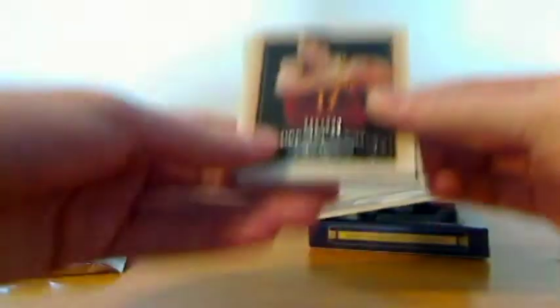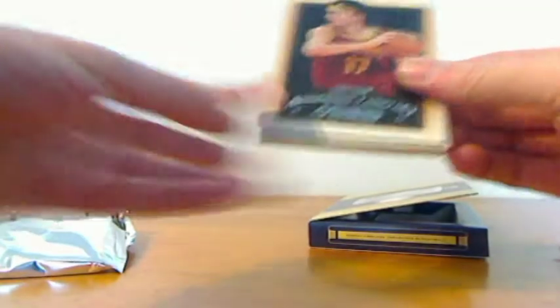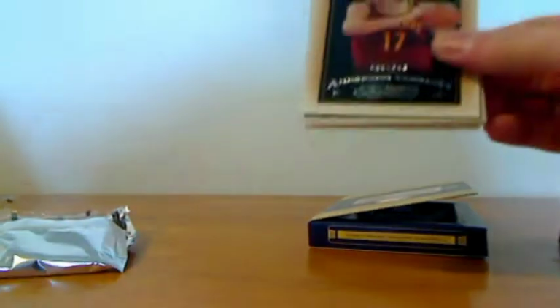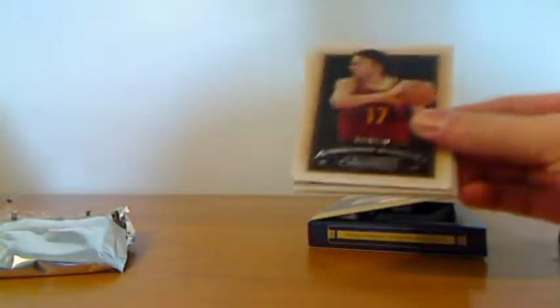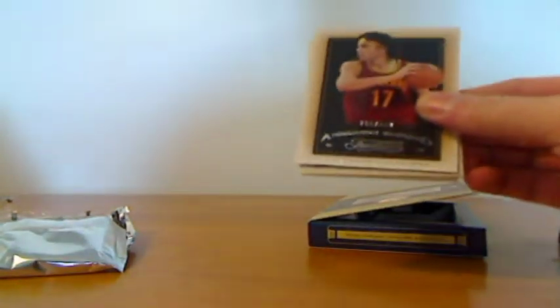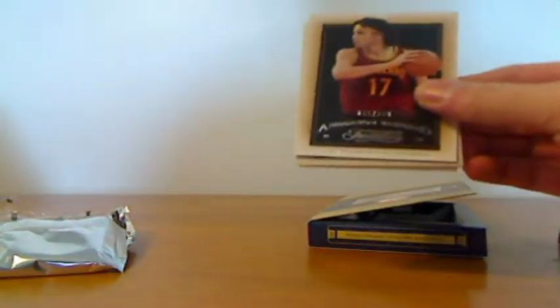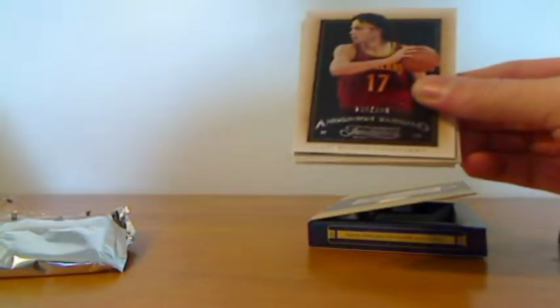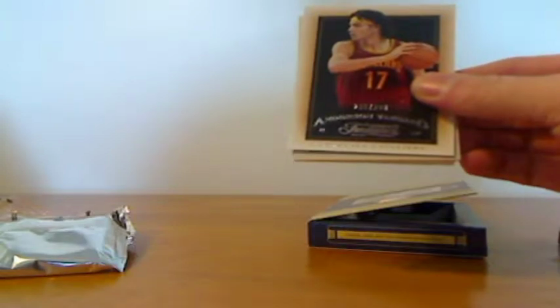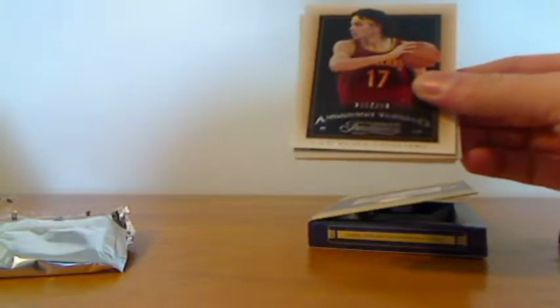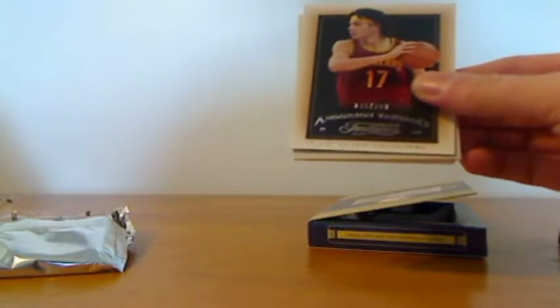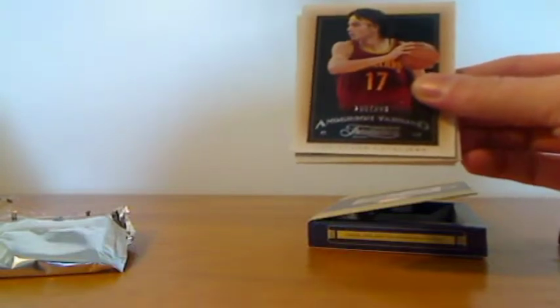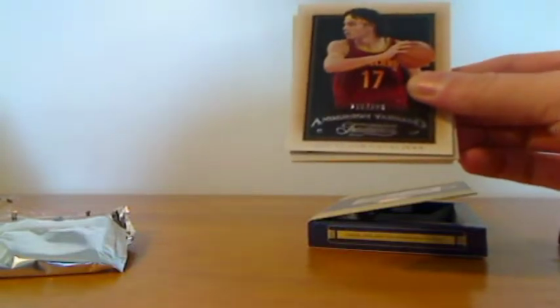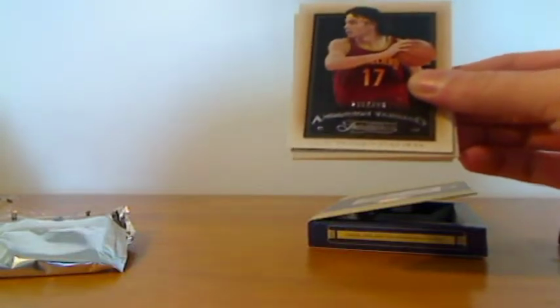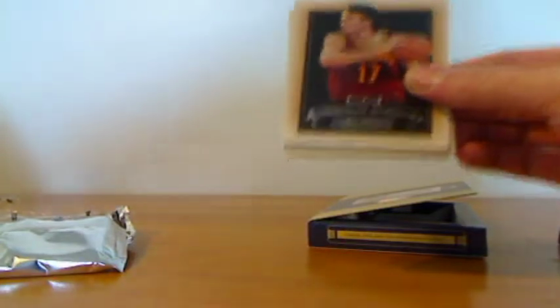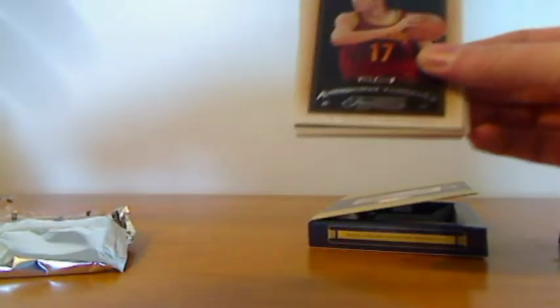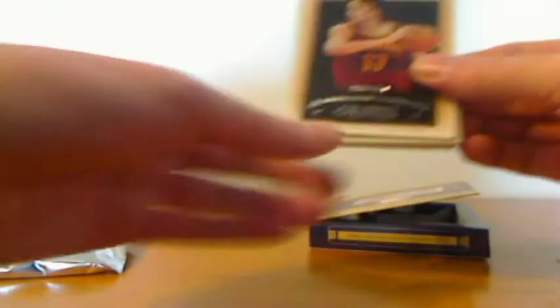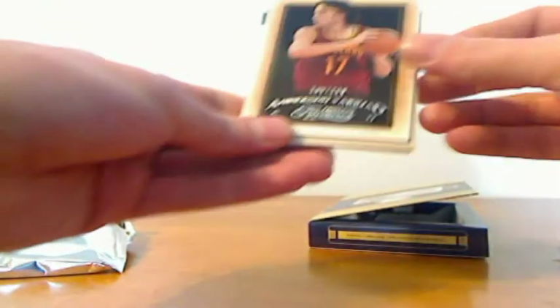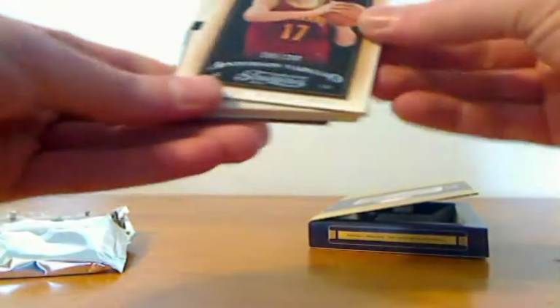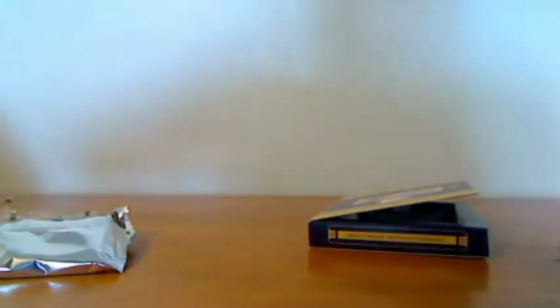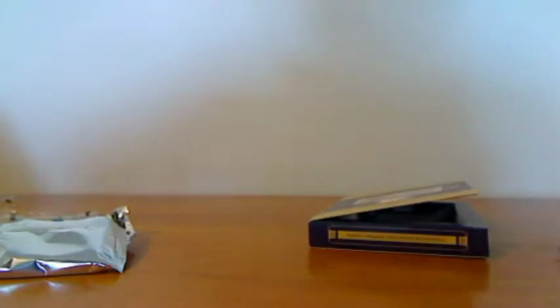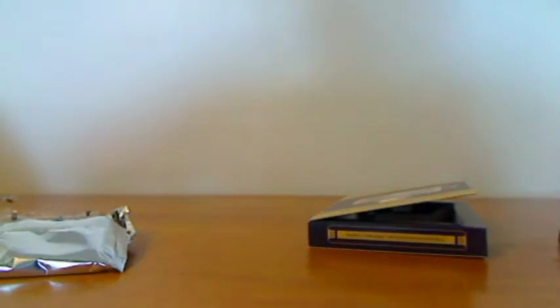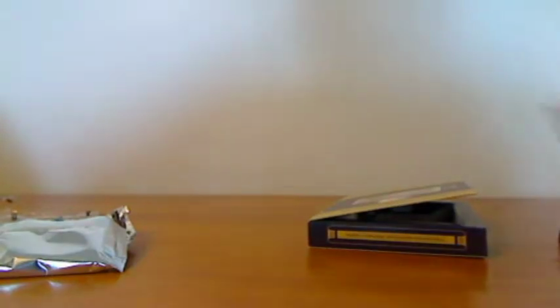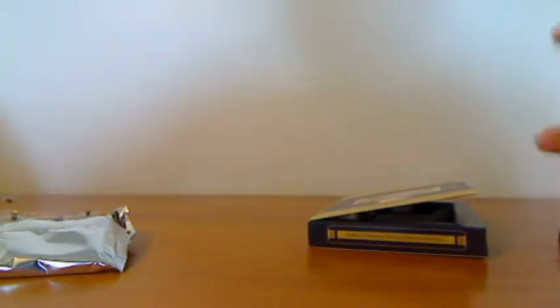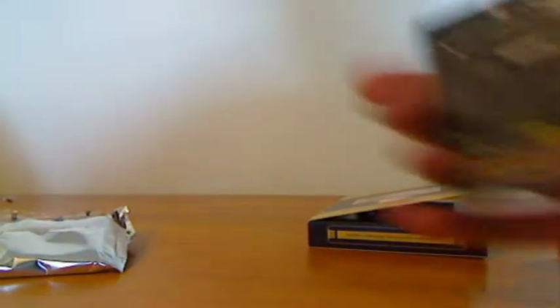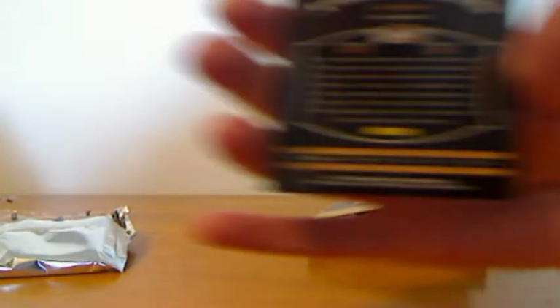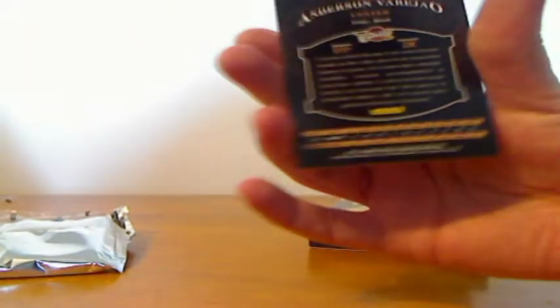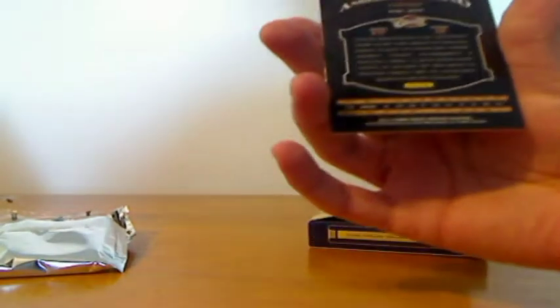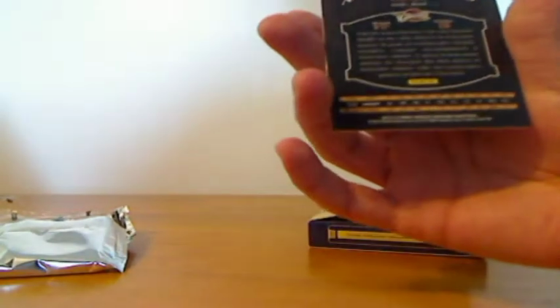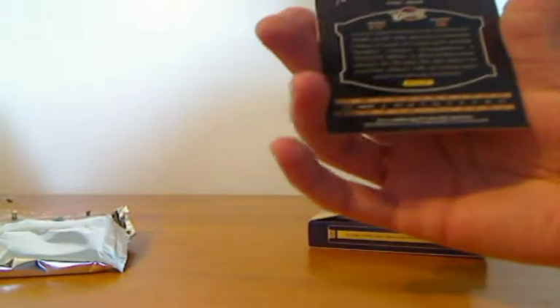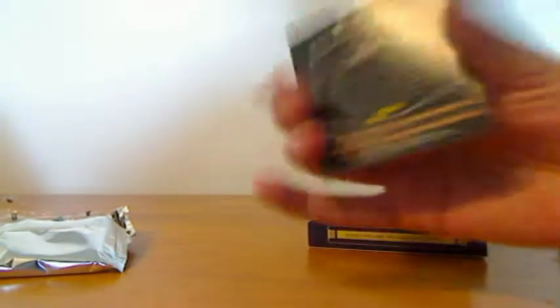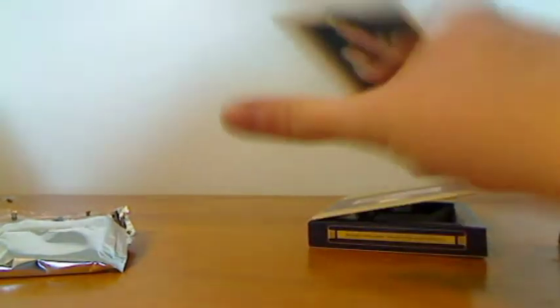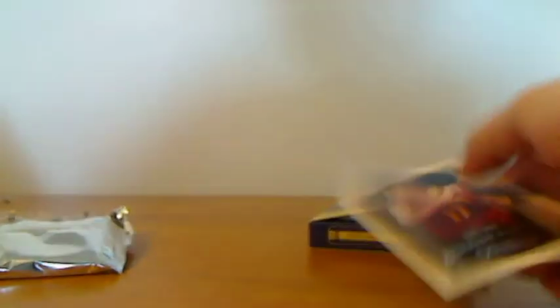First one is Anderson Verichel, number 265 out of 299. Very neat looking card.